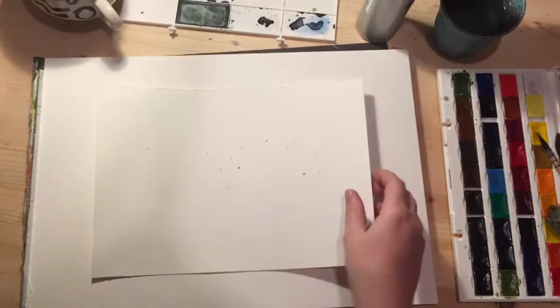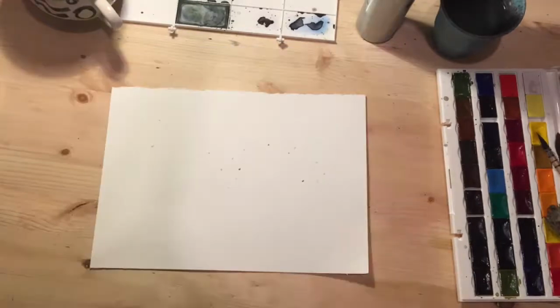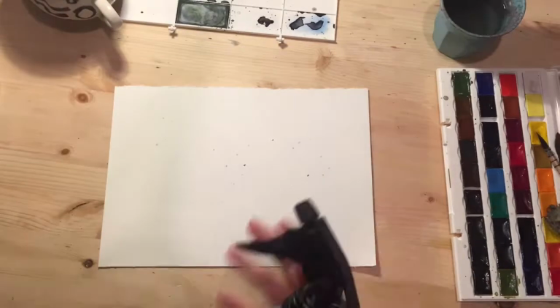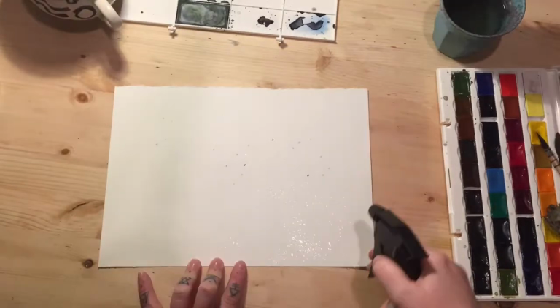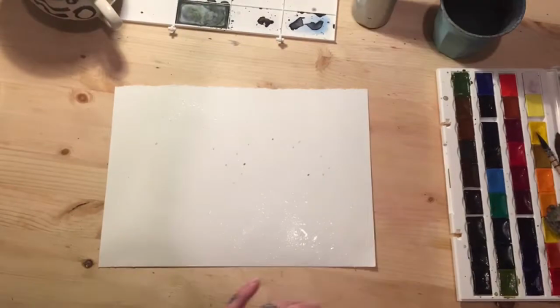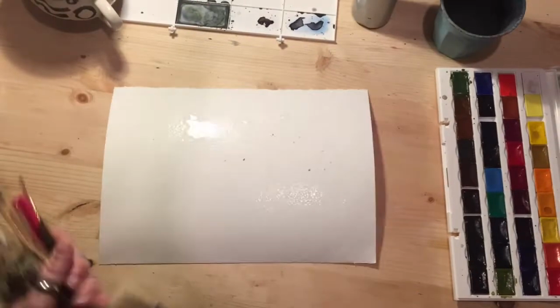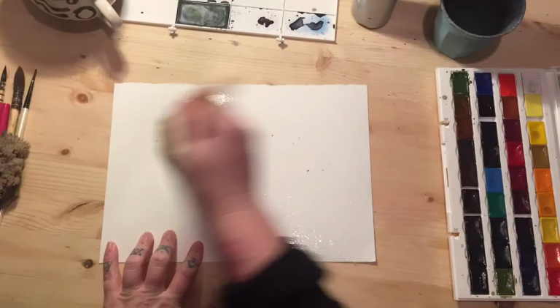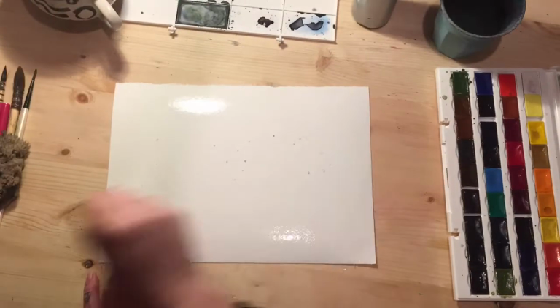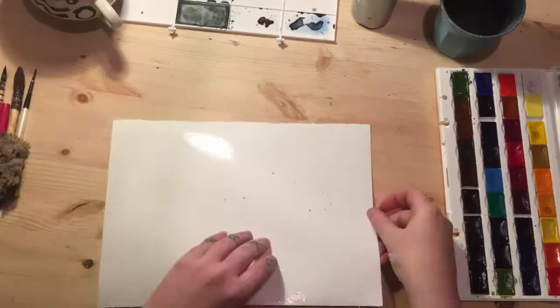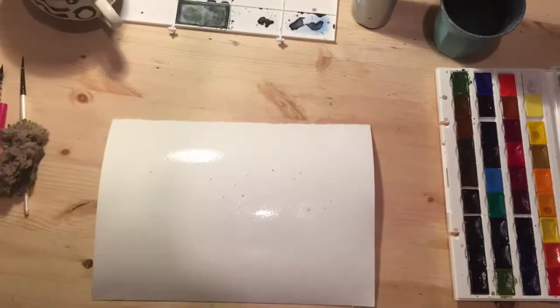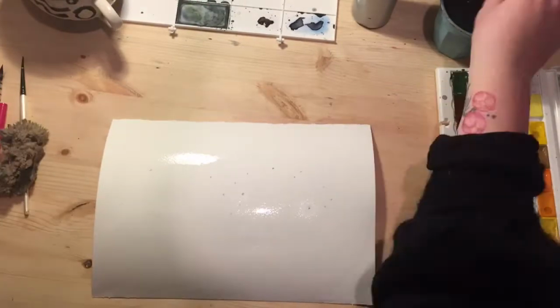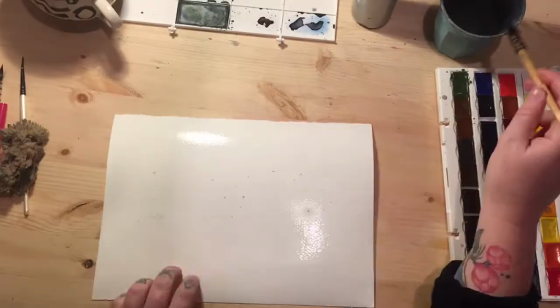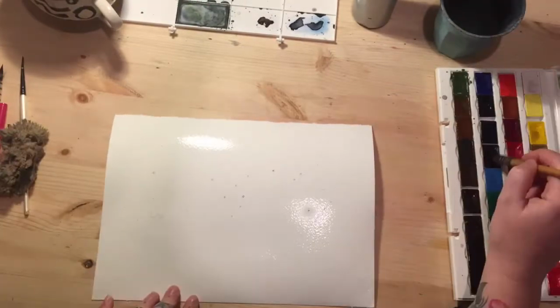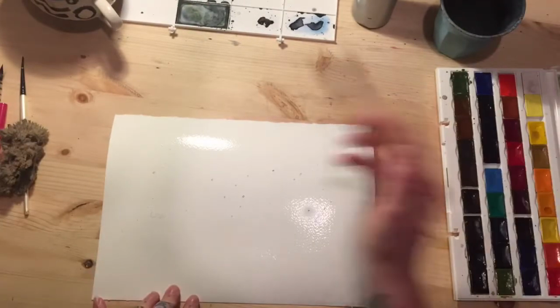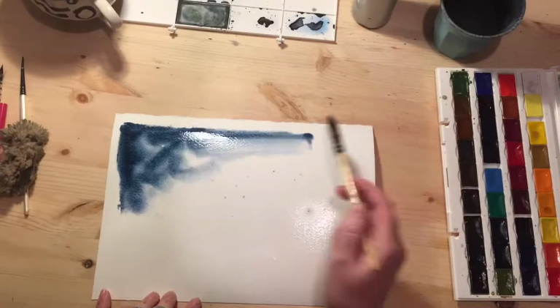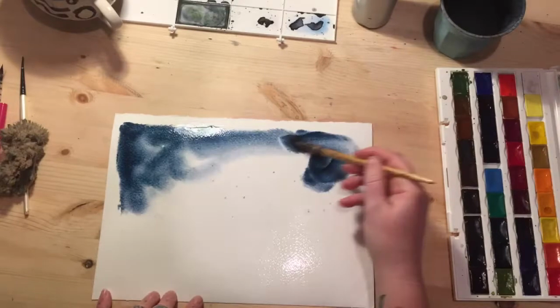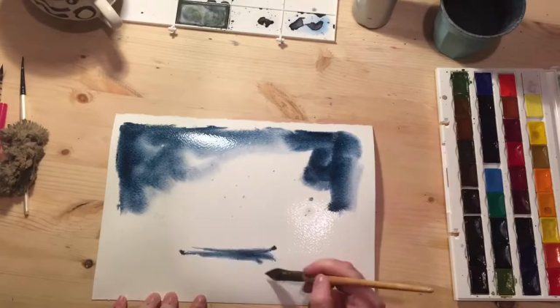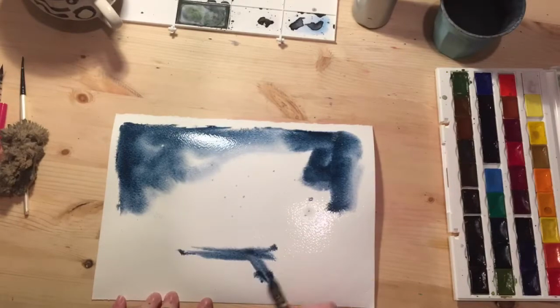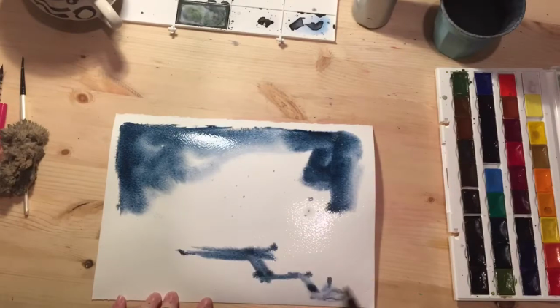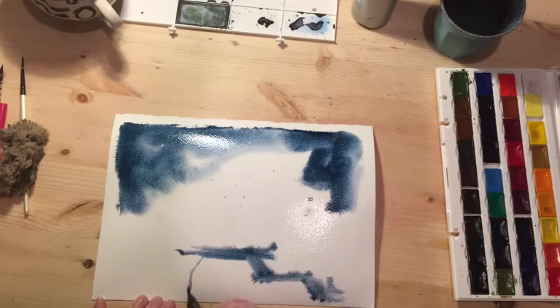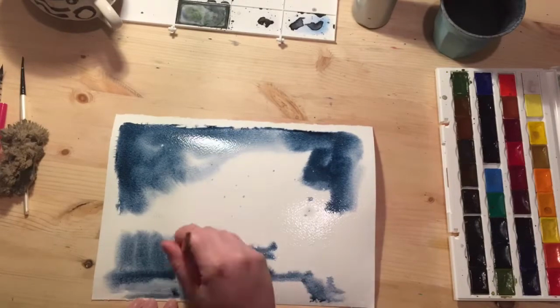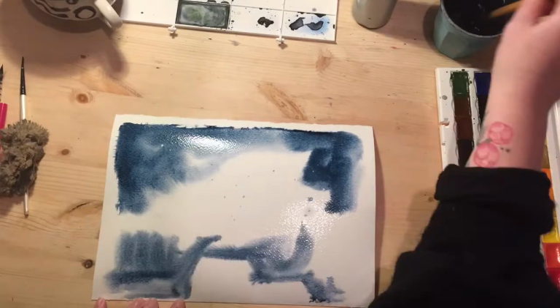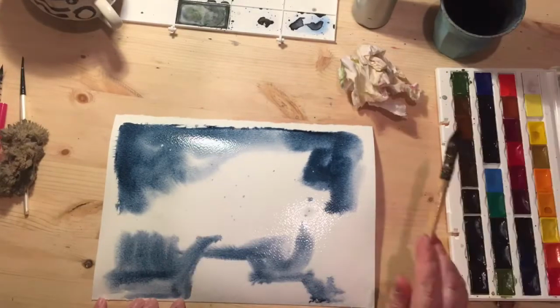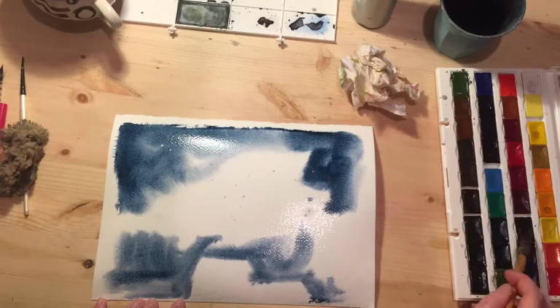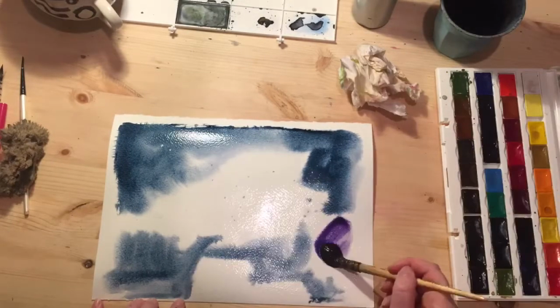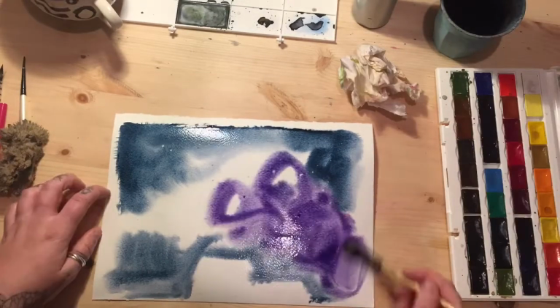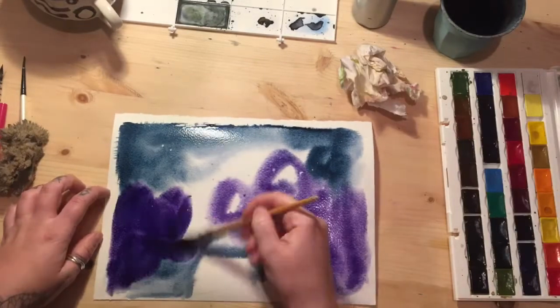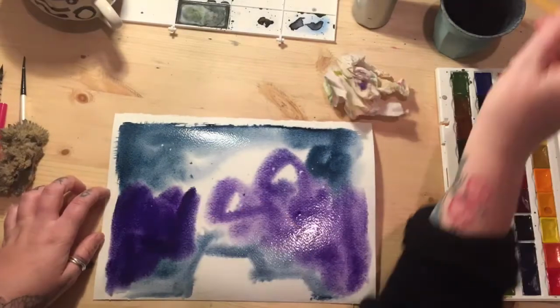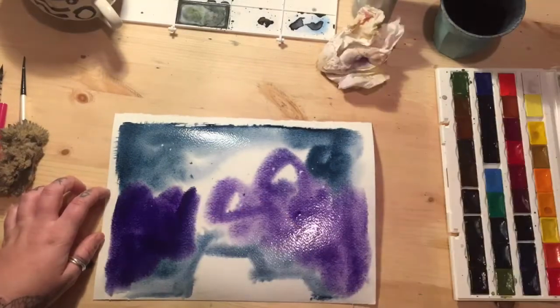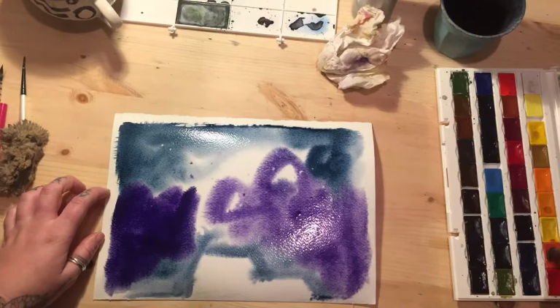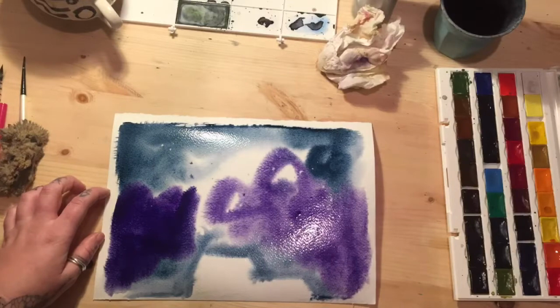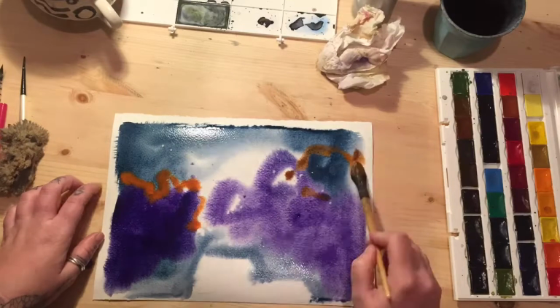Start by adding some masking fluid to create some stars, and then soak the page with a spray bottle. Then you want to just build up the layers, so your page is already wet.